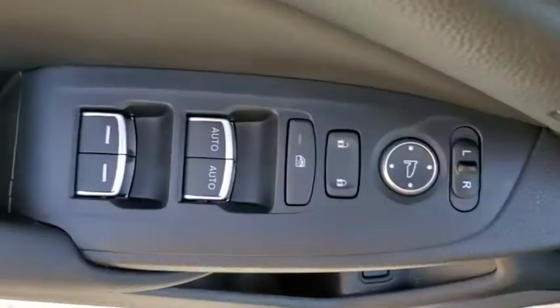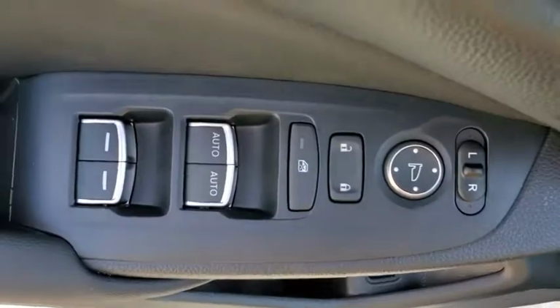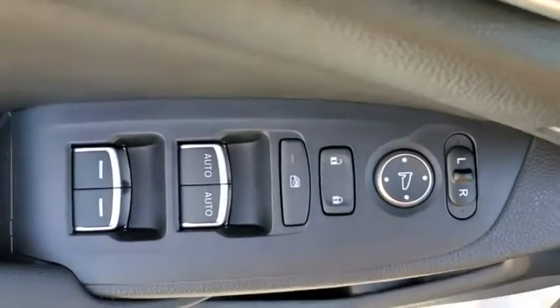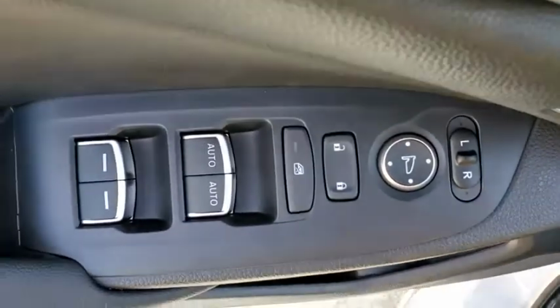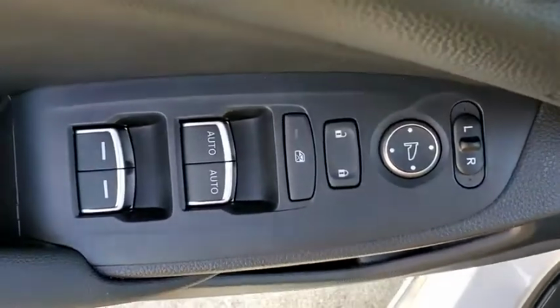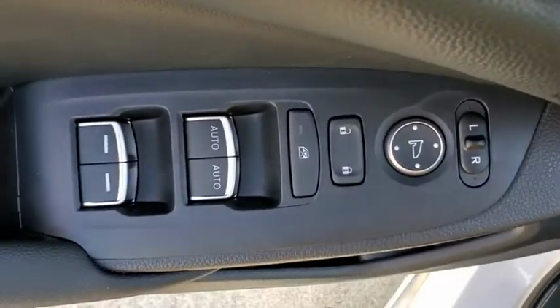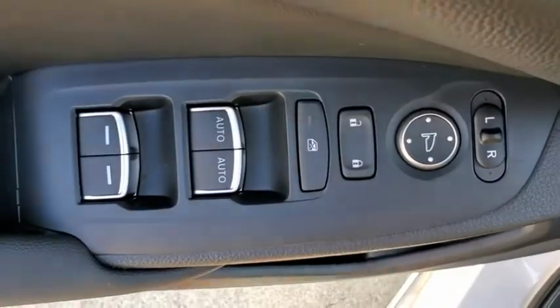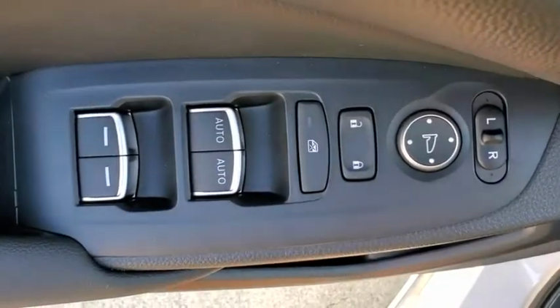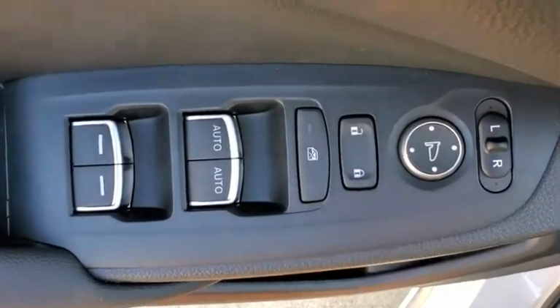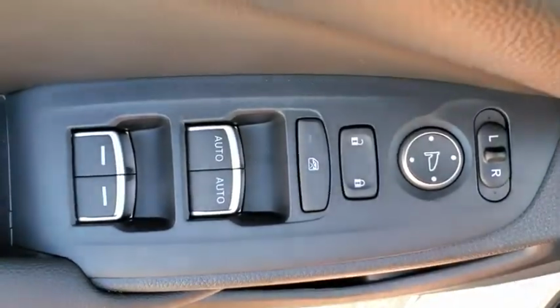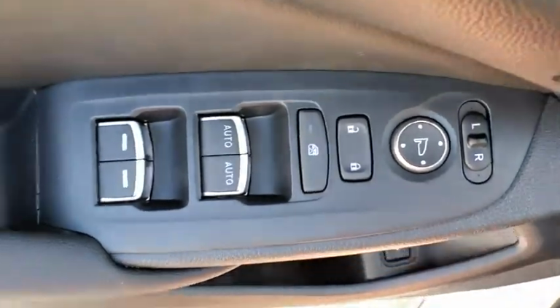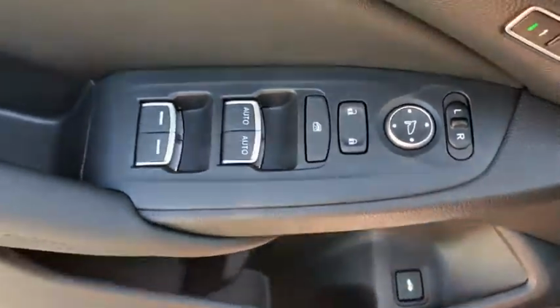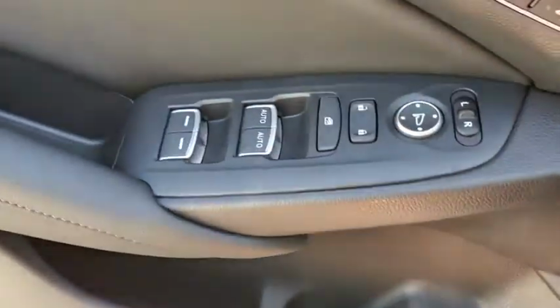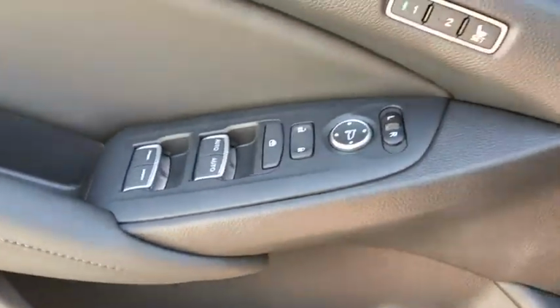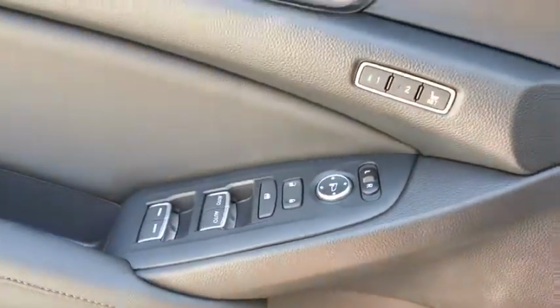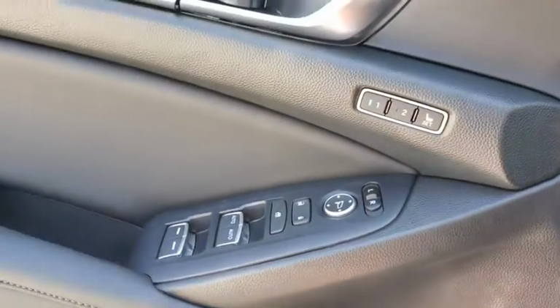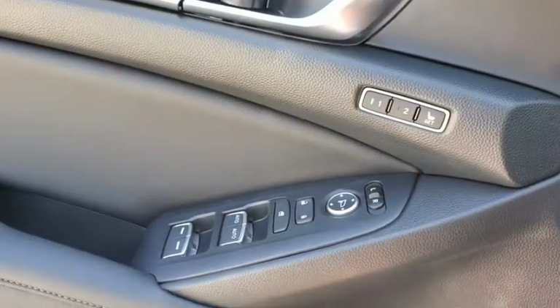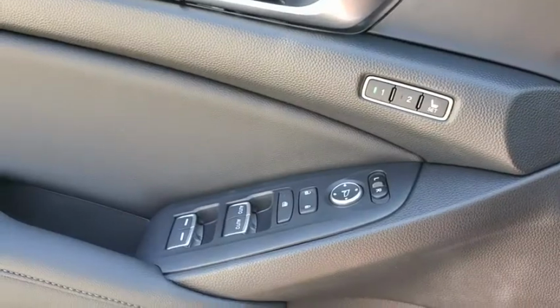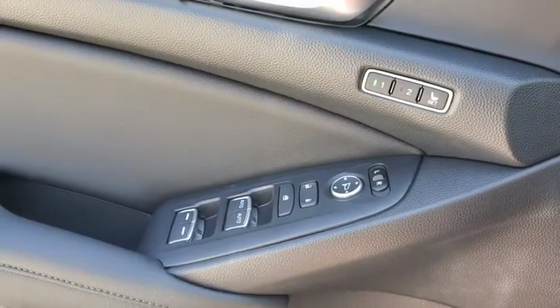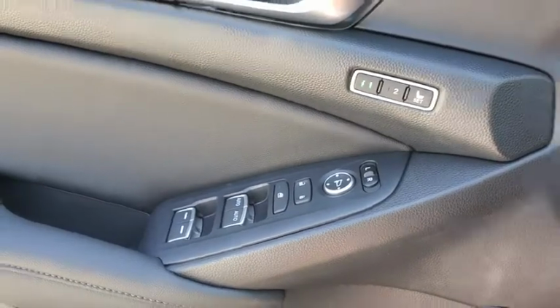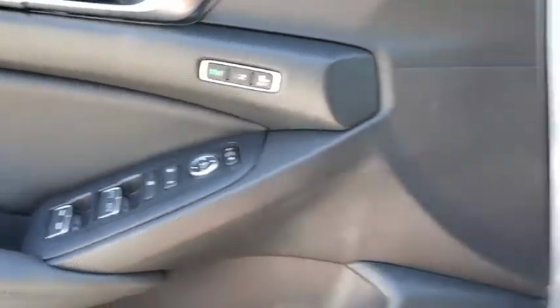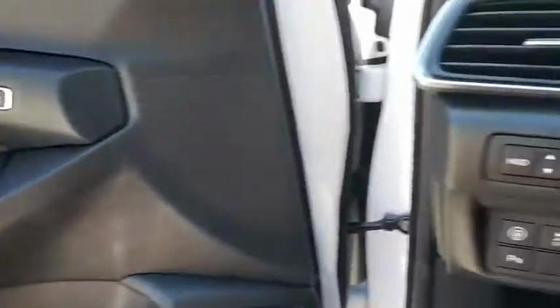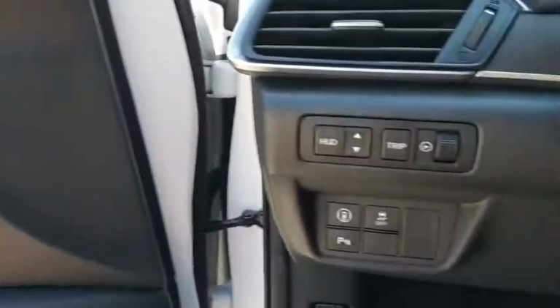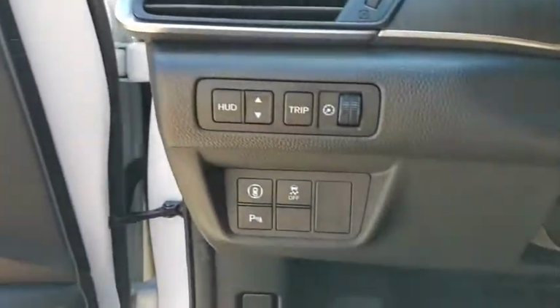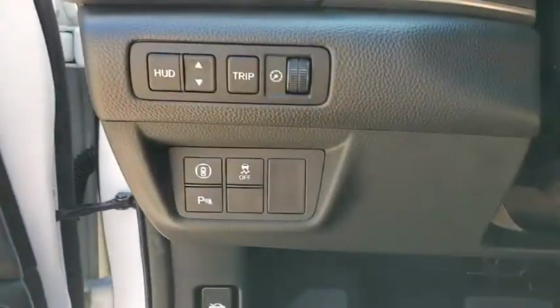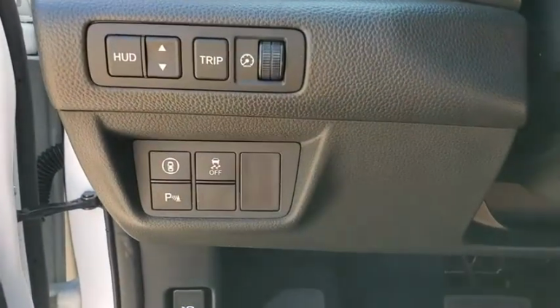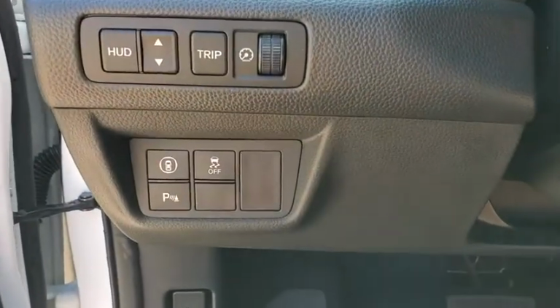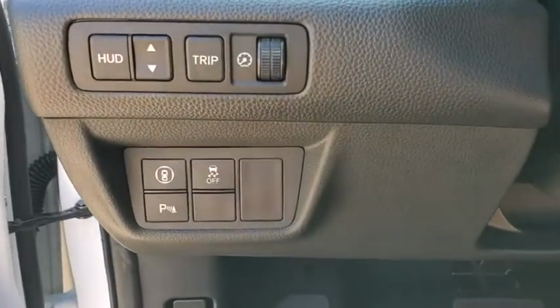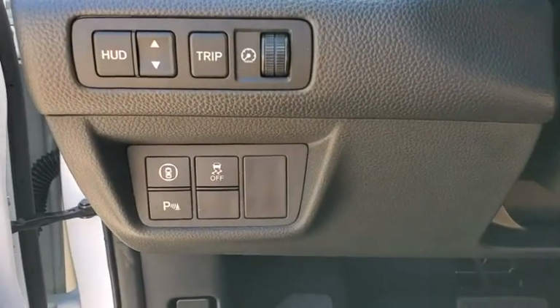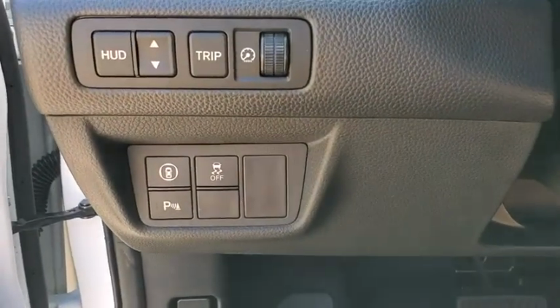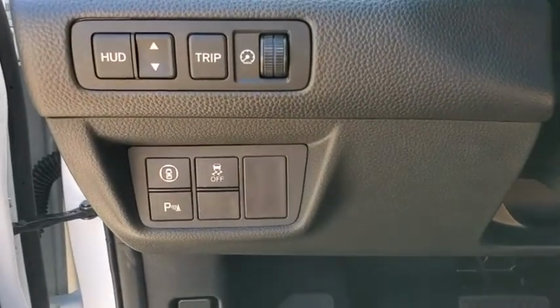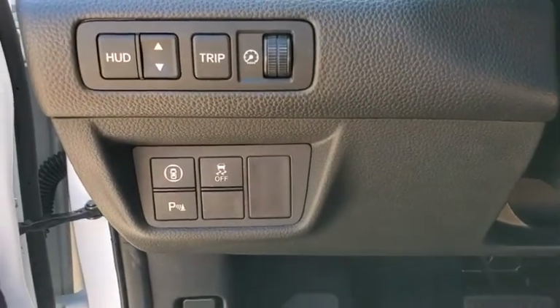Electronic stability control, compass, heated front seats, rear window defroster, fog lights, security system, trip computer, power windows, brake assist, and panic alarm.